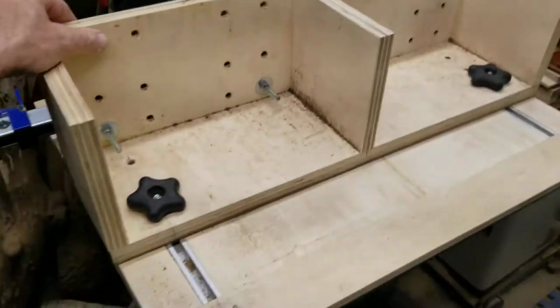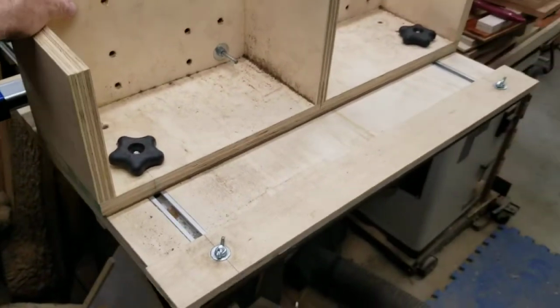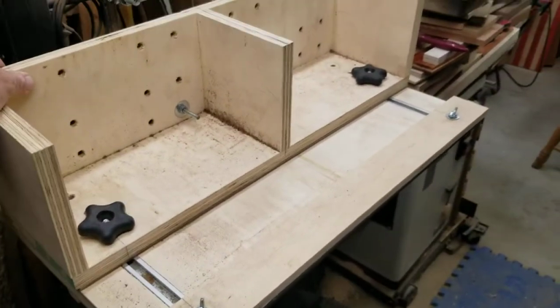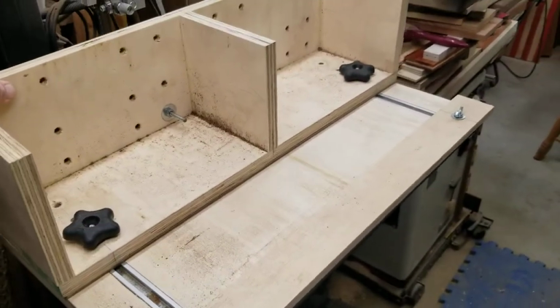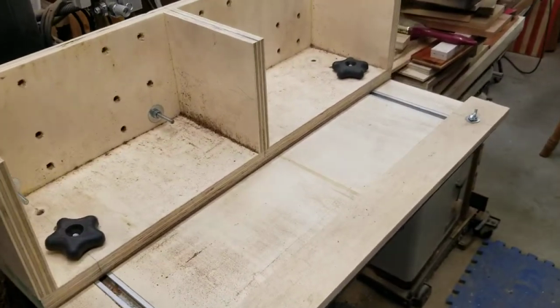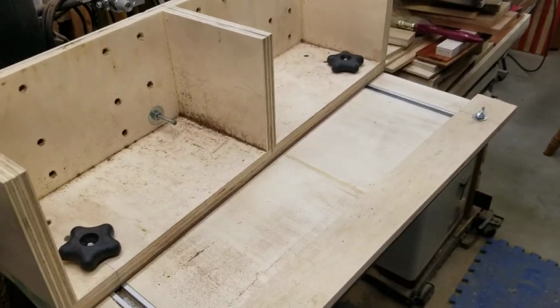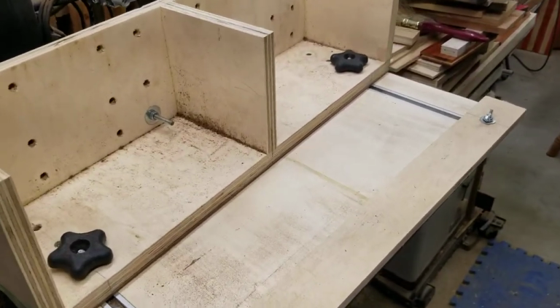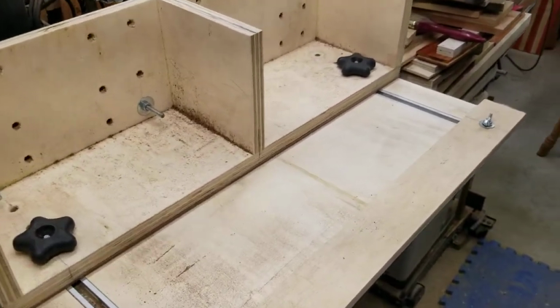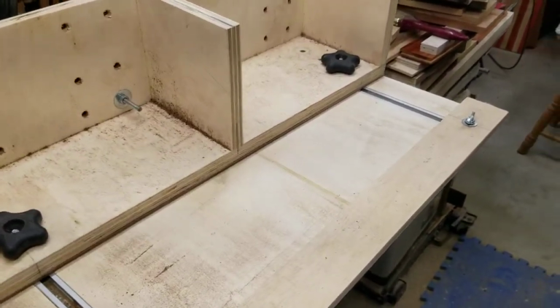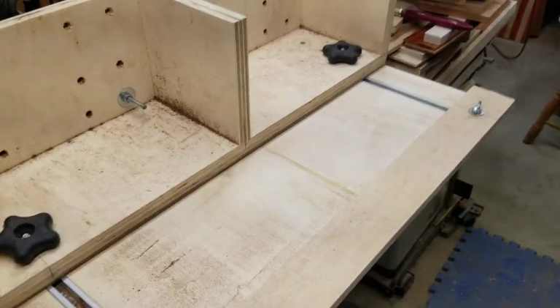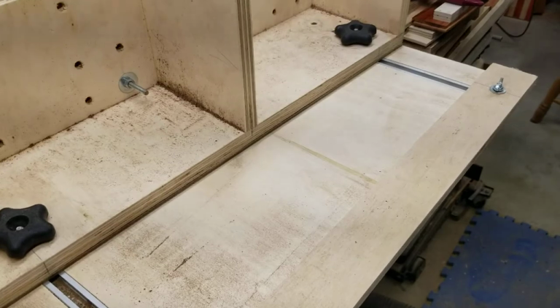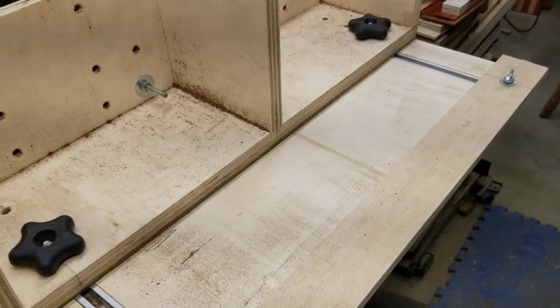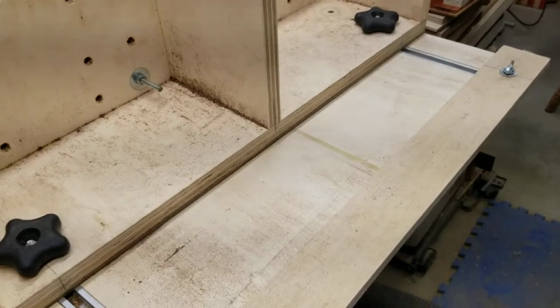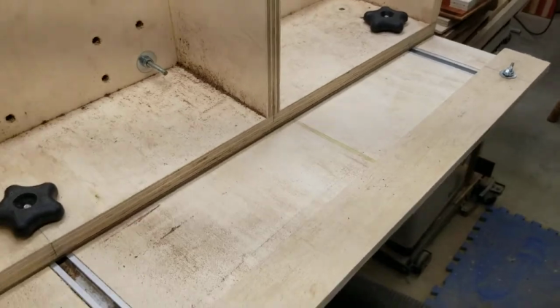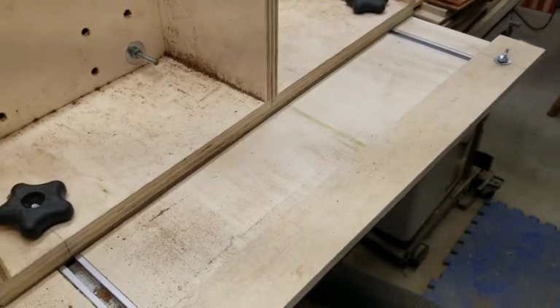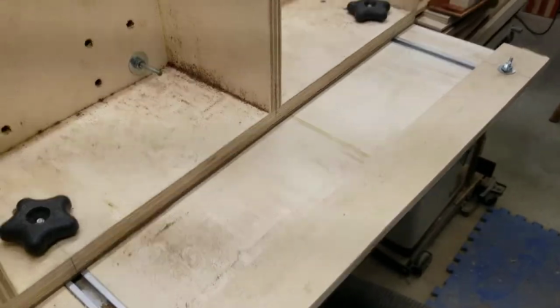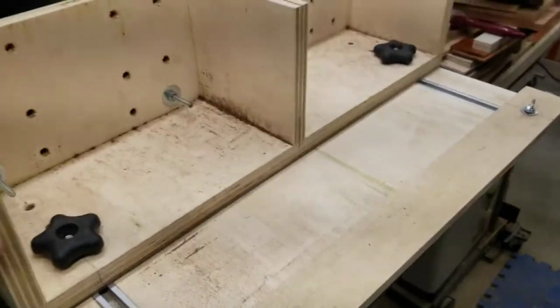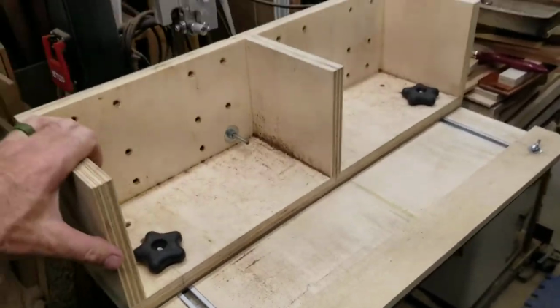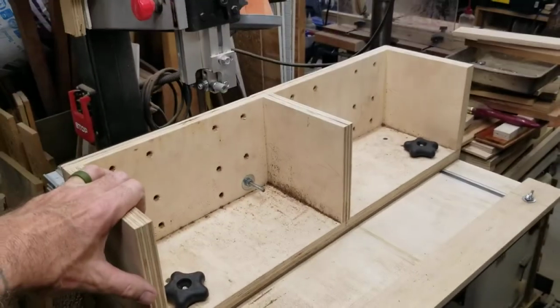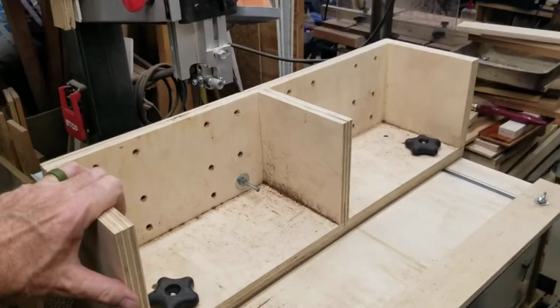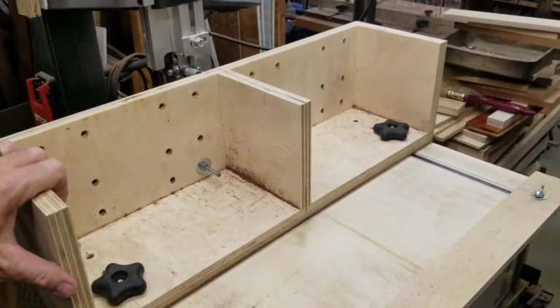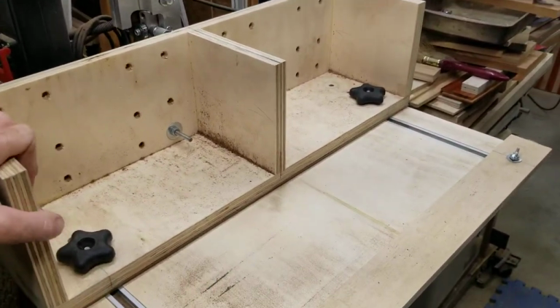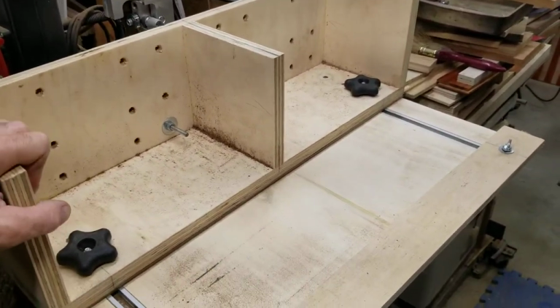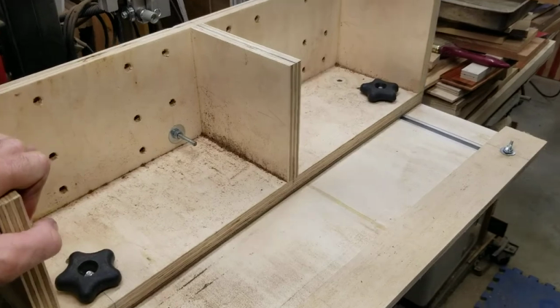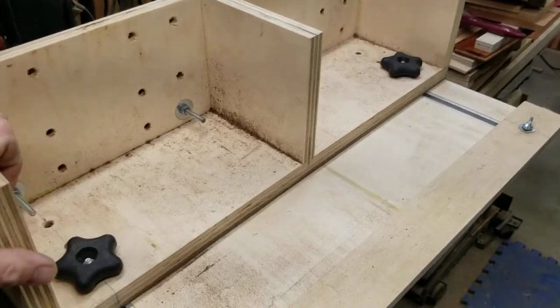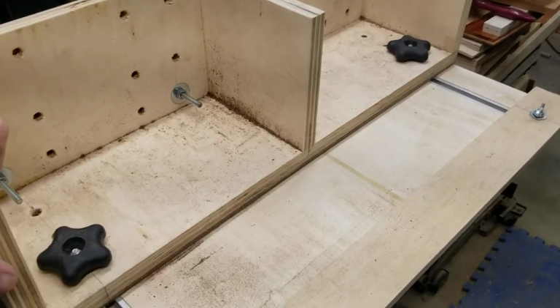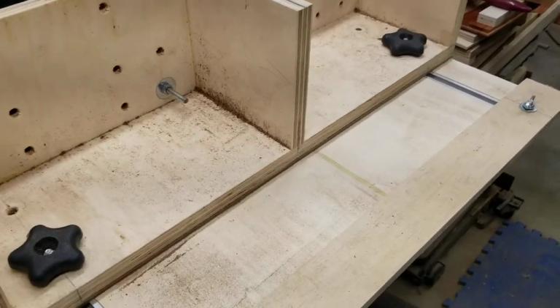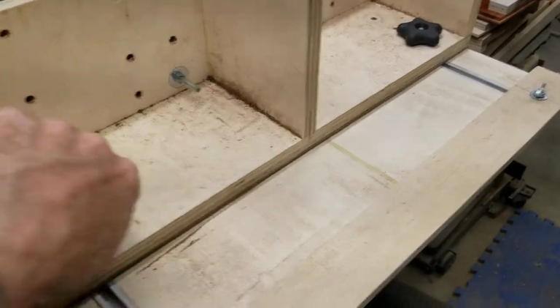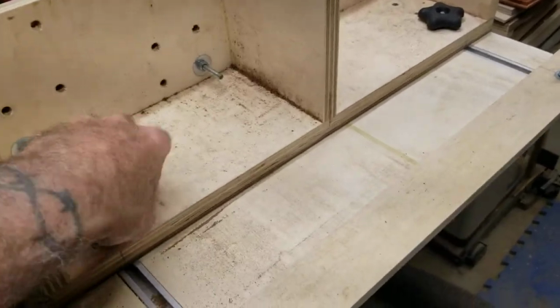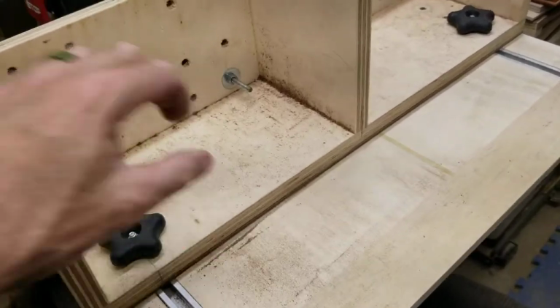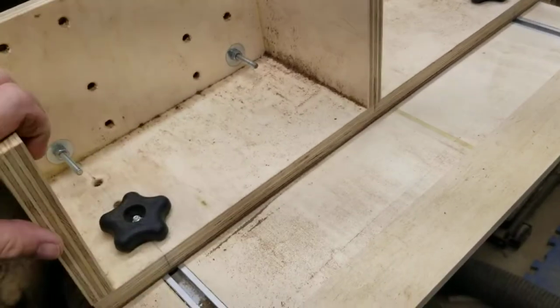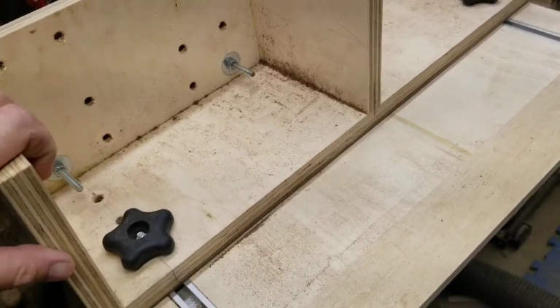If your log's a little kittywampus or whatever, you can do a little bit of adjustability there. Otherwise, it just goes straight in, straight out, tighten it down, and cut your log.